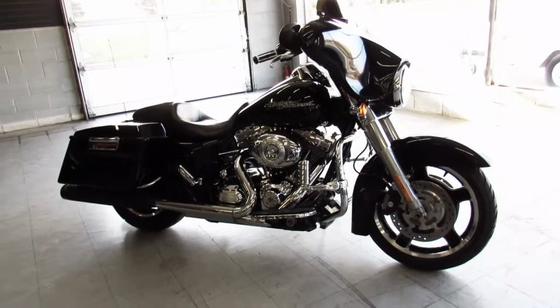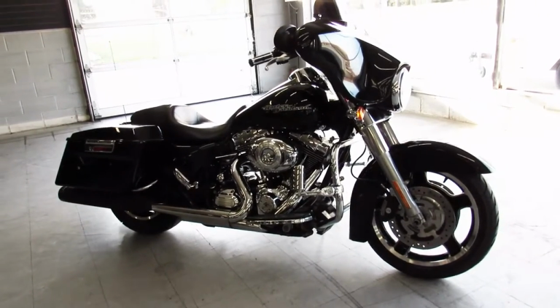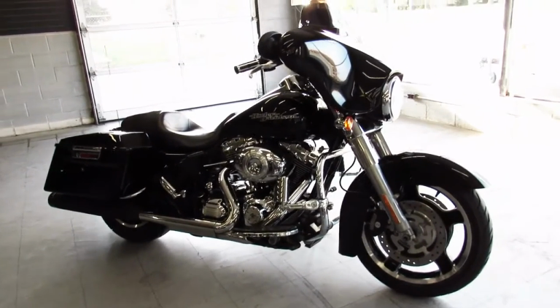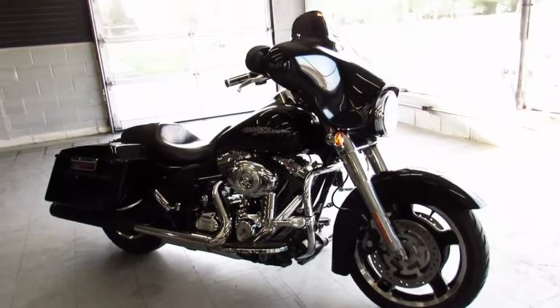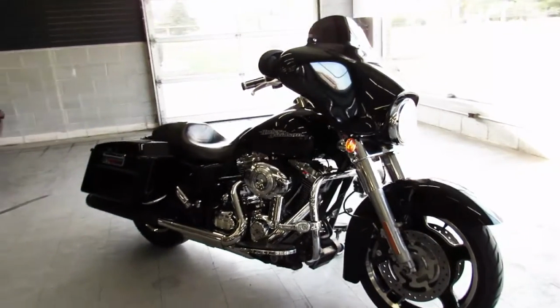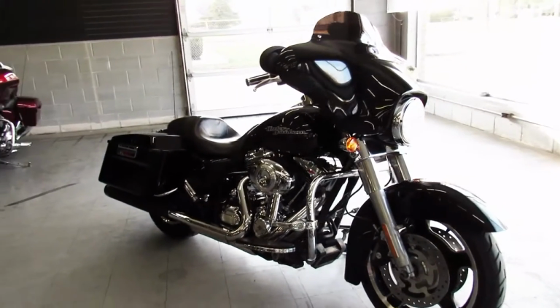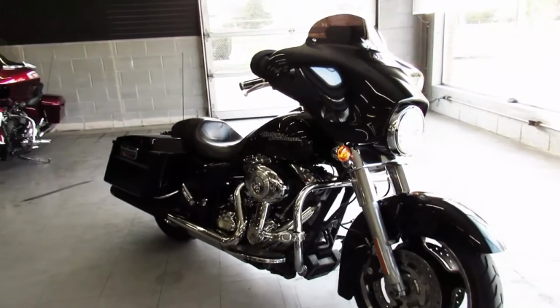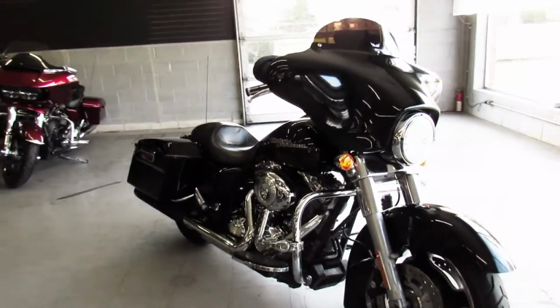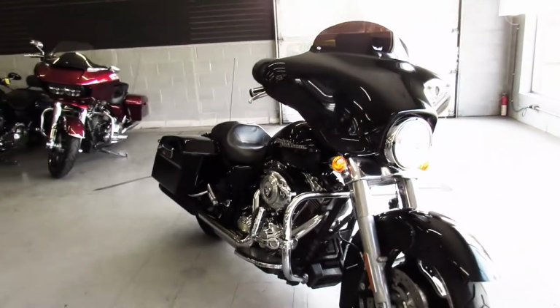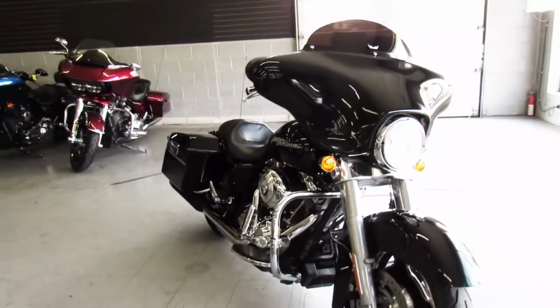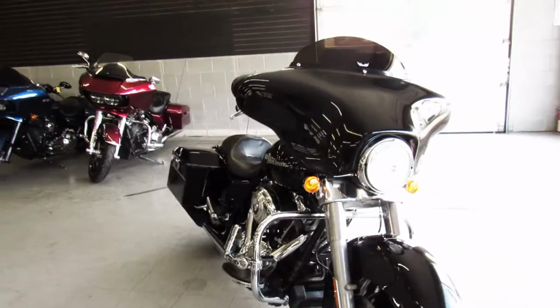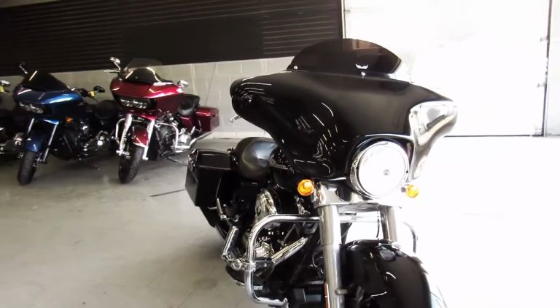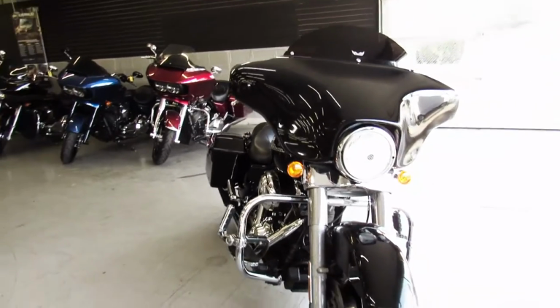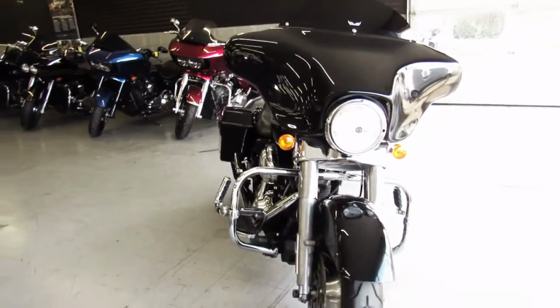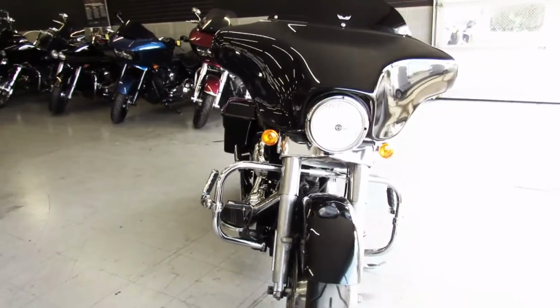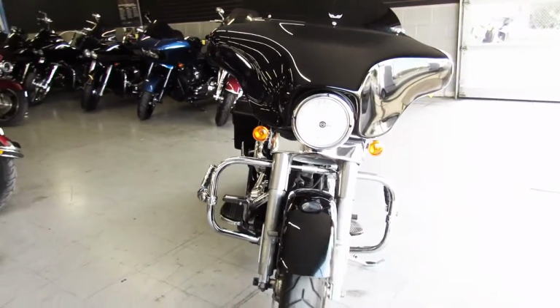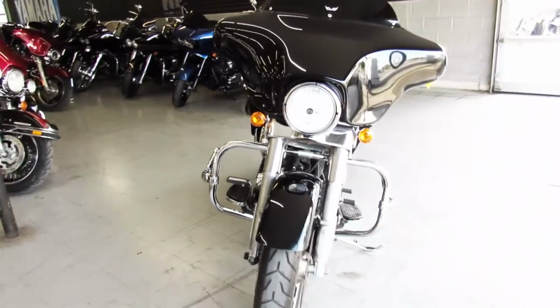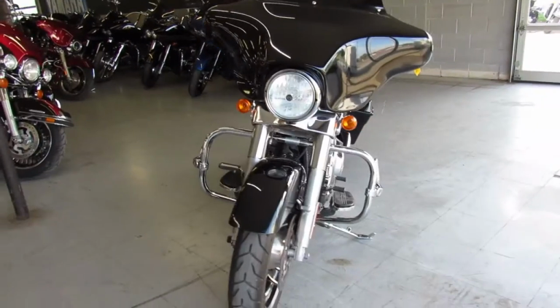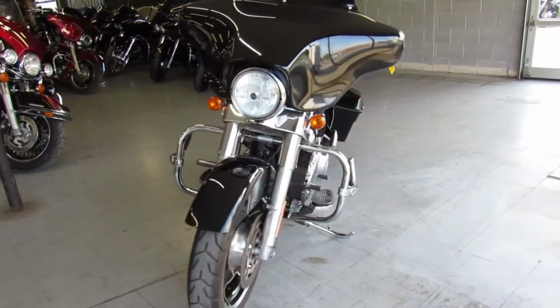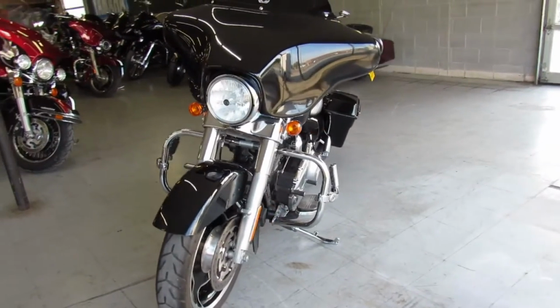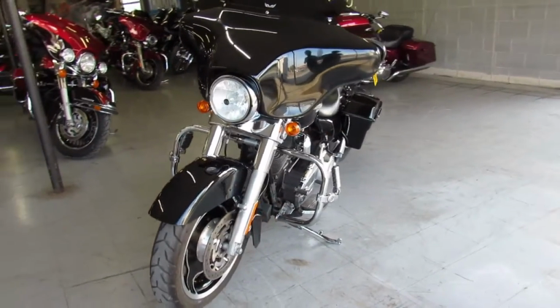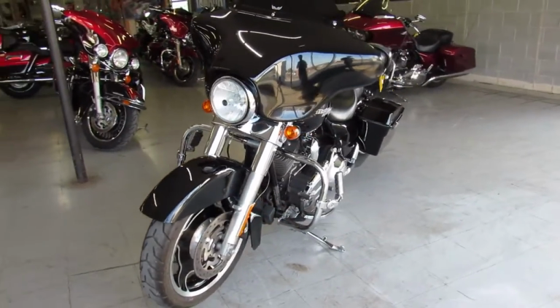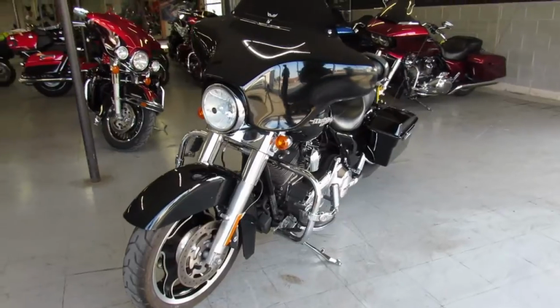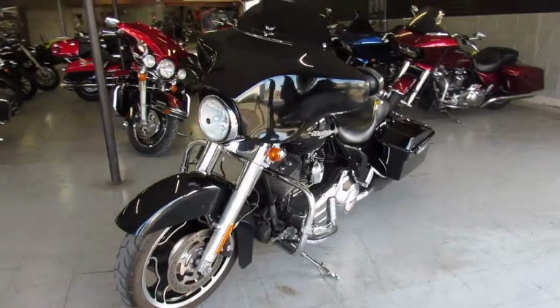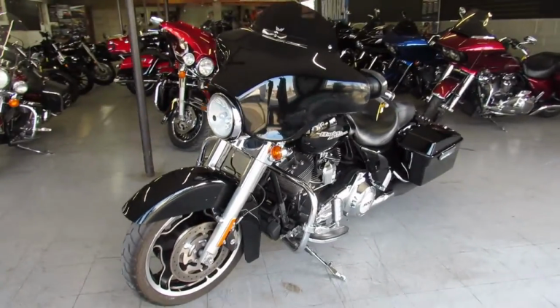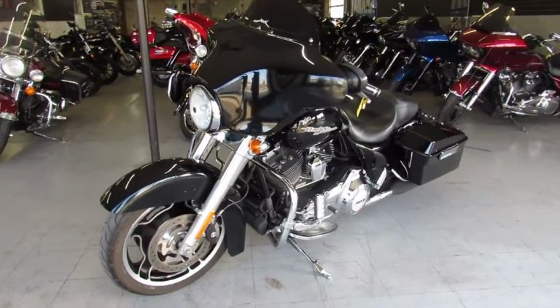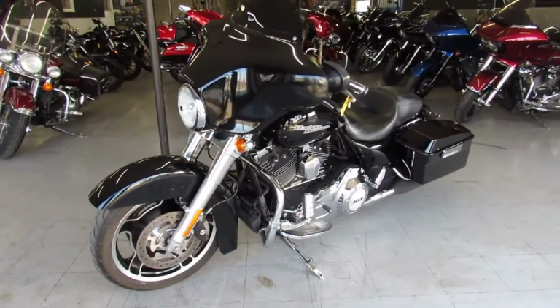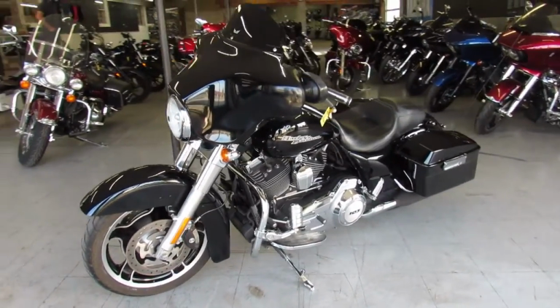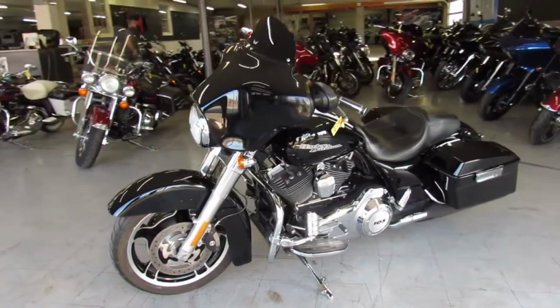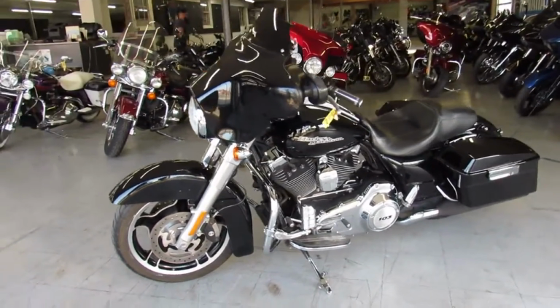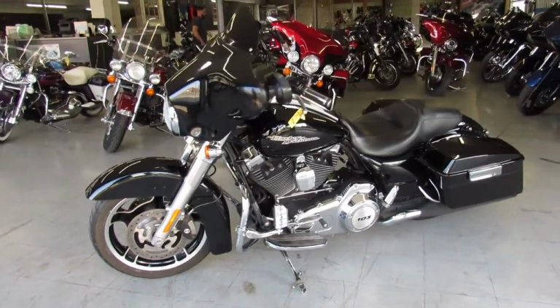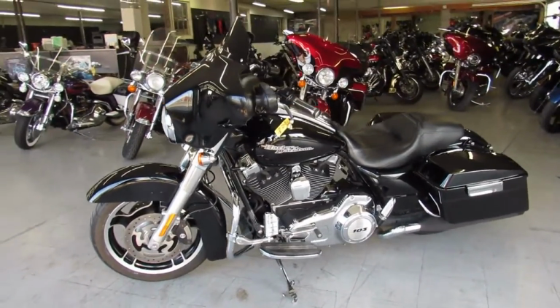Hey guys, ApprovalPowerSports.com here doing a video on another Street Glide we just got in. They're stacking up over there. This one's a 2012 Street Glide for sale — it's a high gloss, vivid black paint with tons of chrome. Sharp looking bike guys.